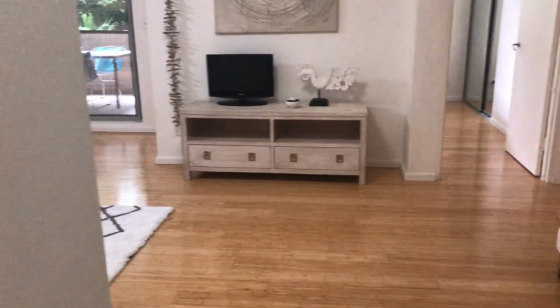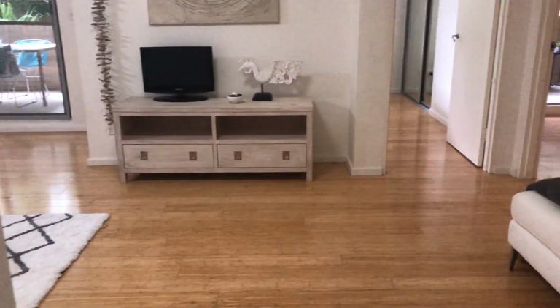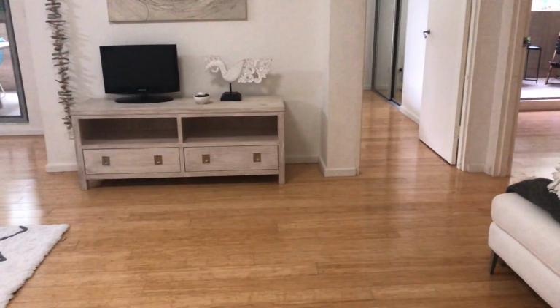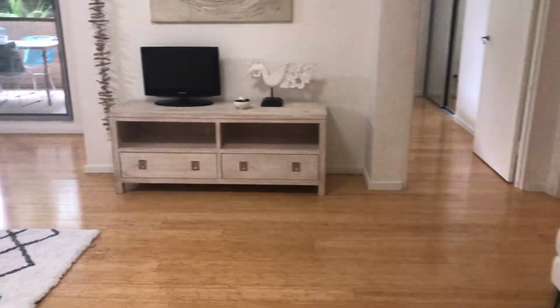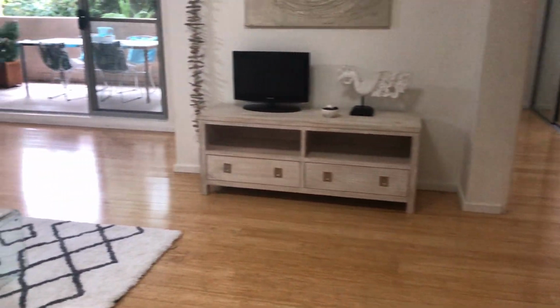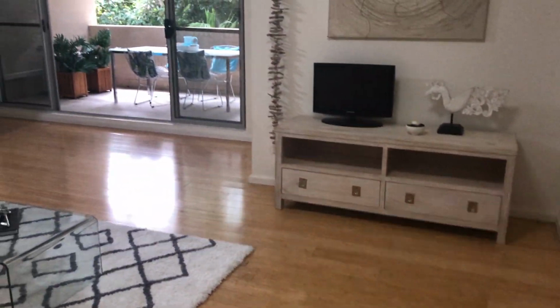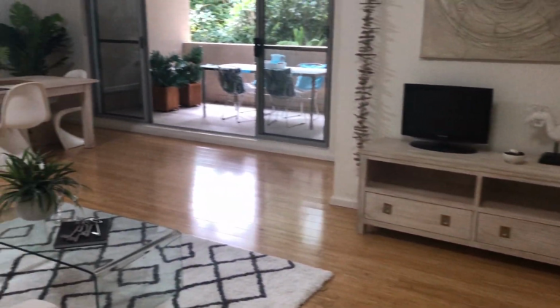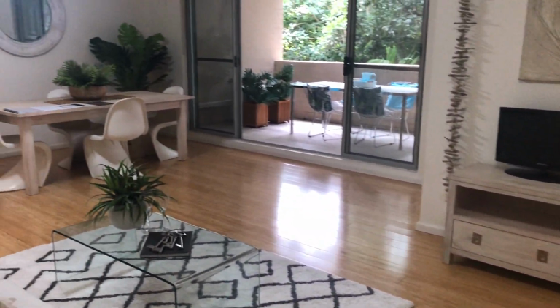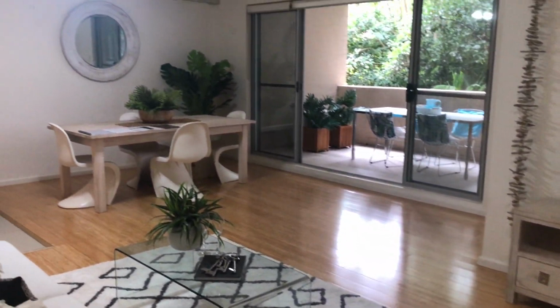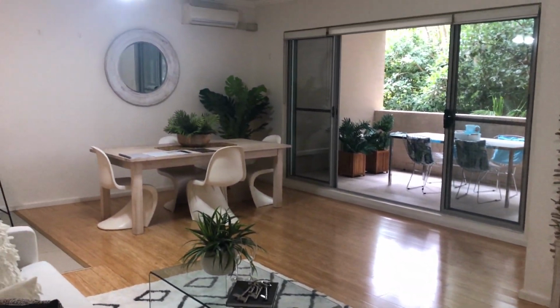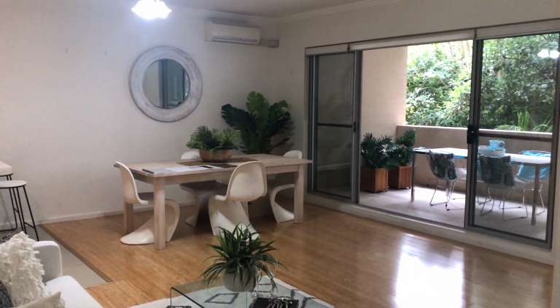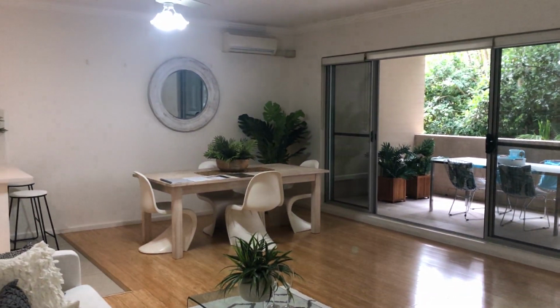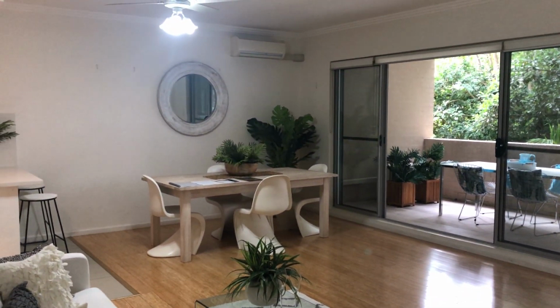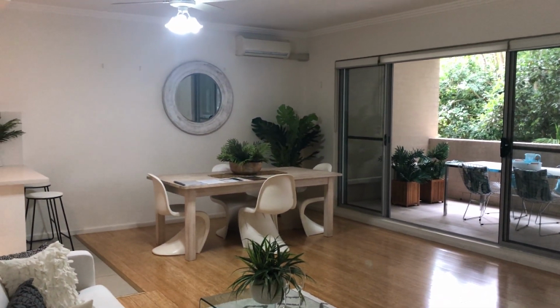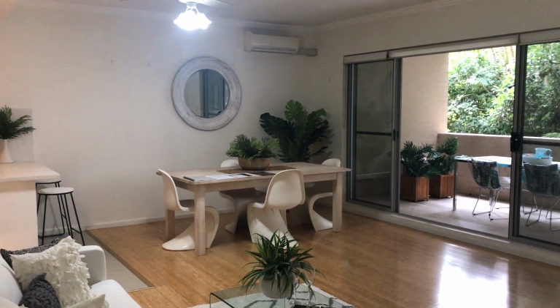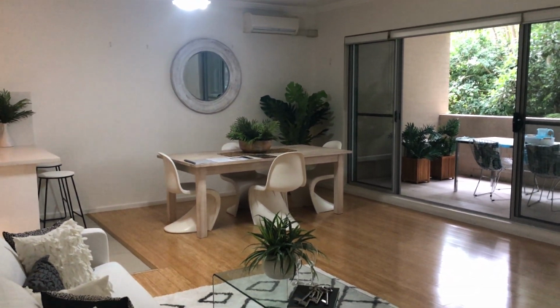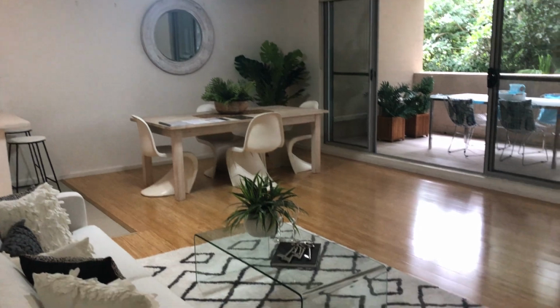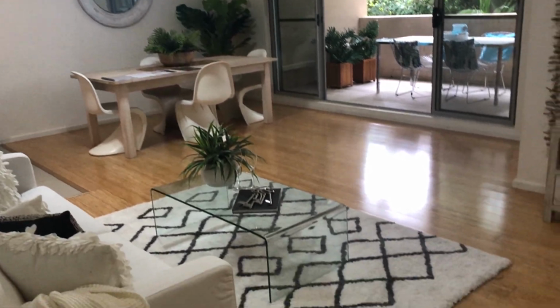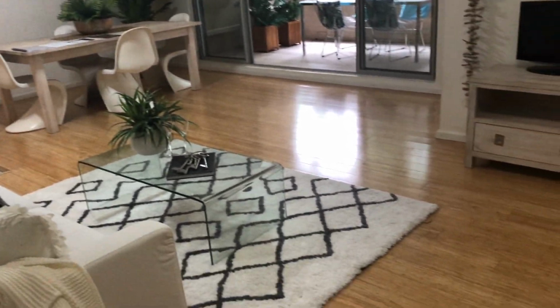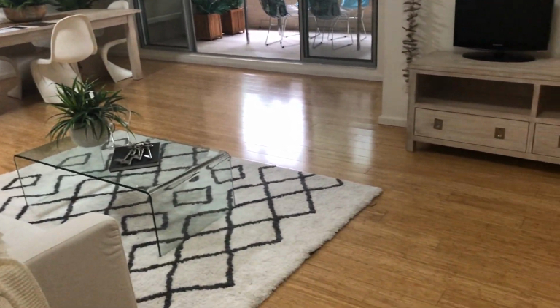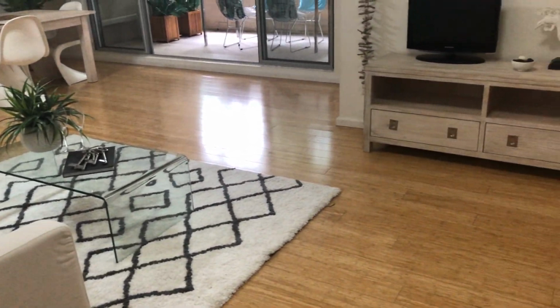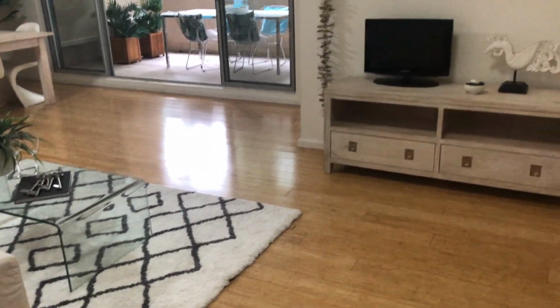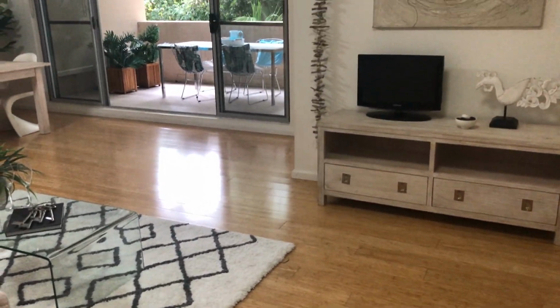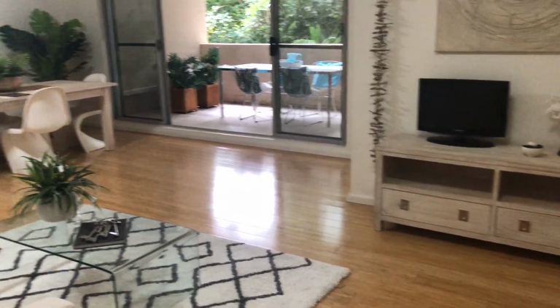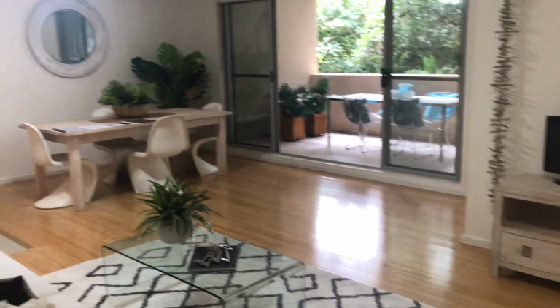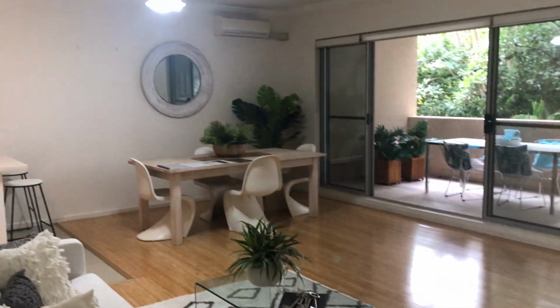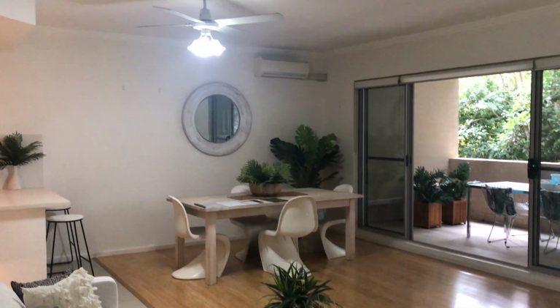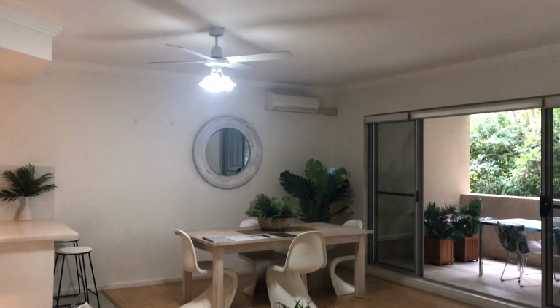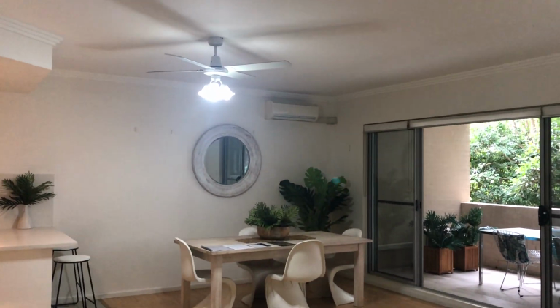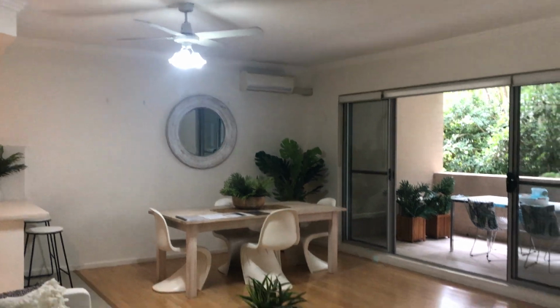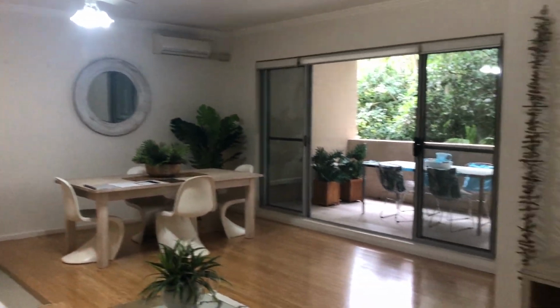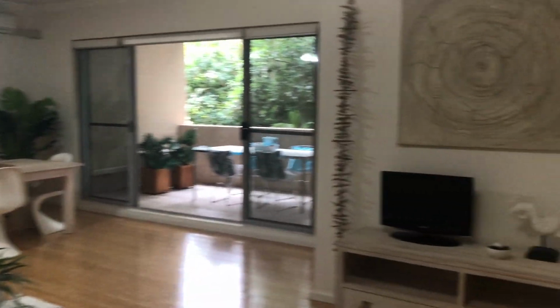We walk through and you'll see quite a decent sized open plan living area. Floating timber floors throughout, and a fan in the living space there.